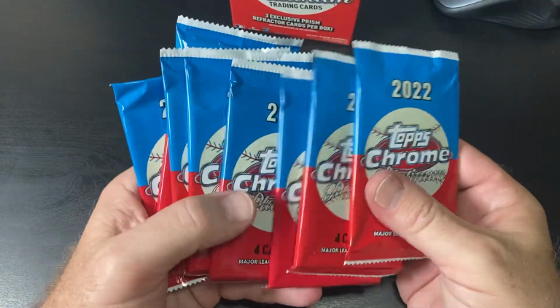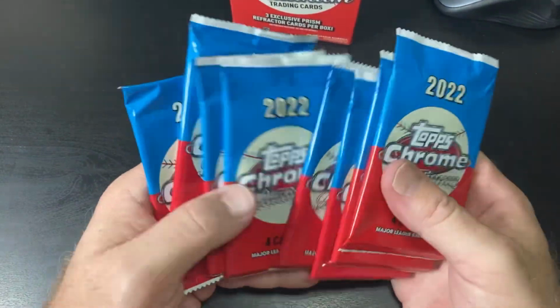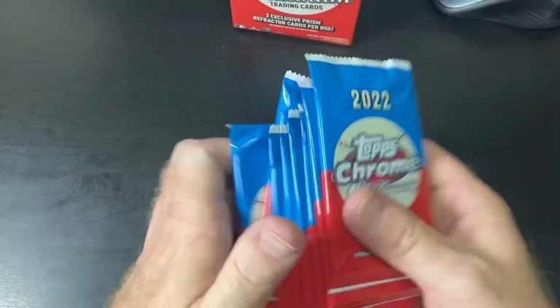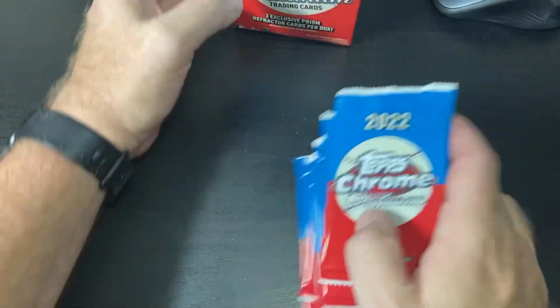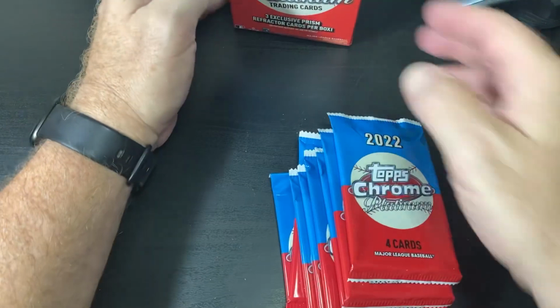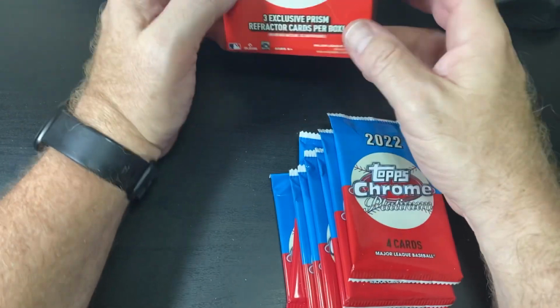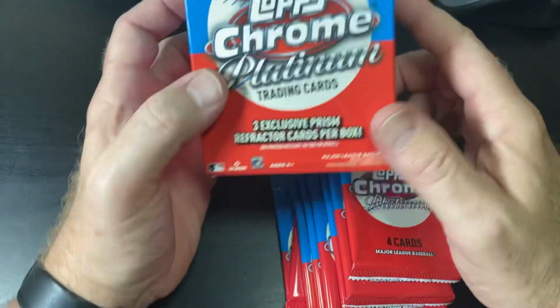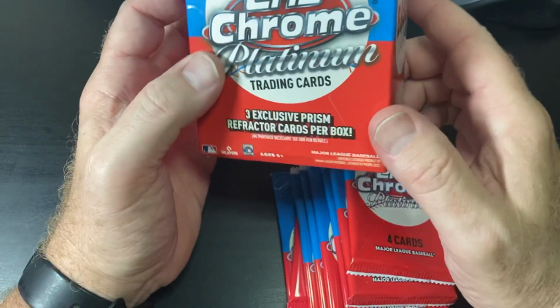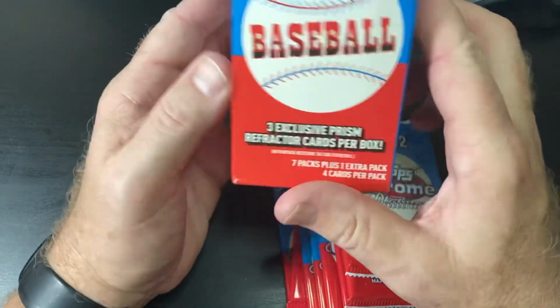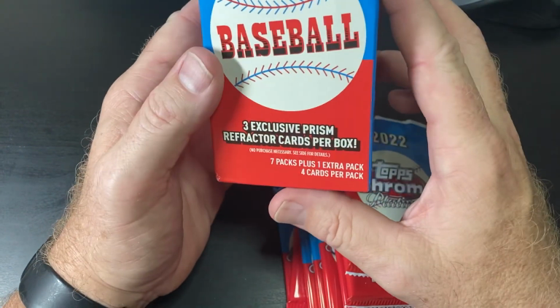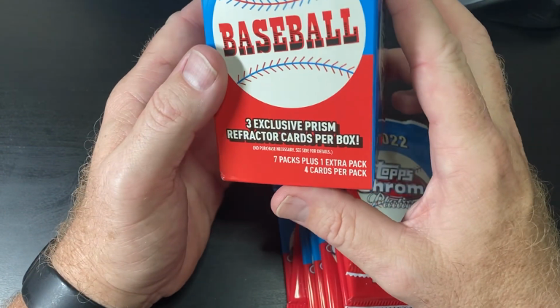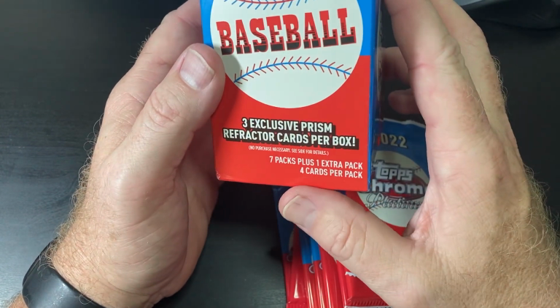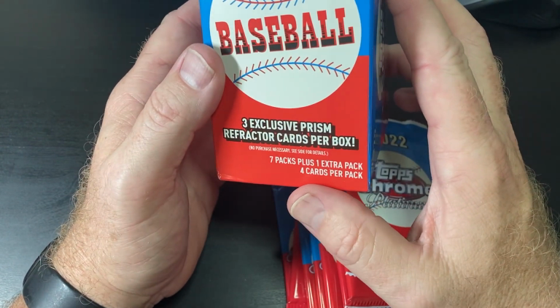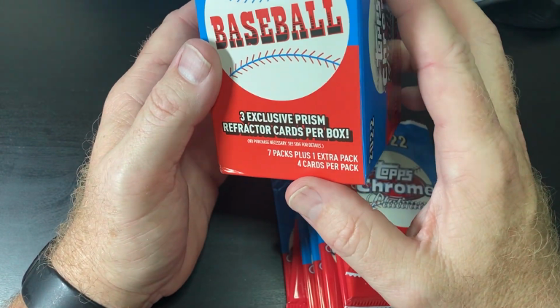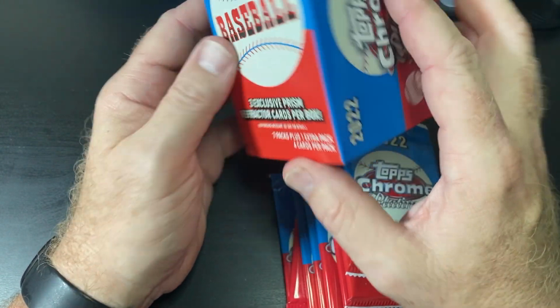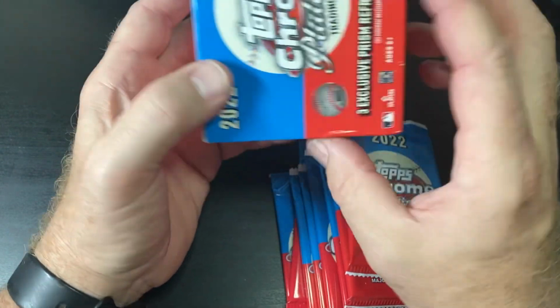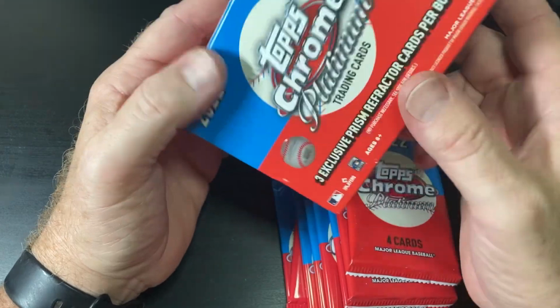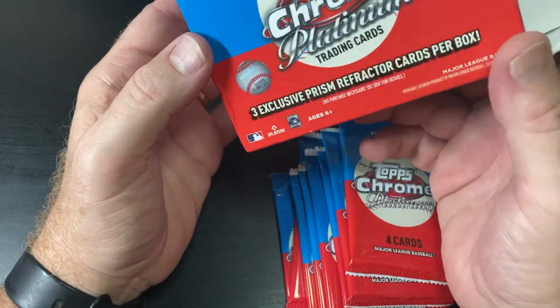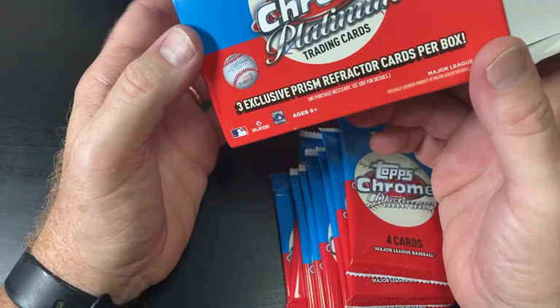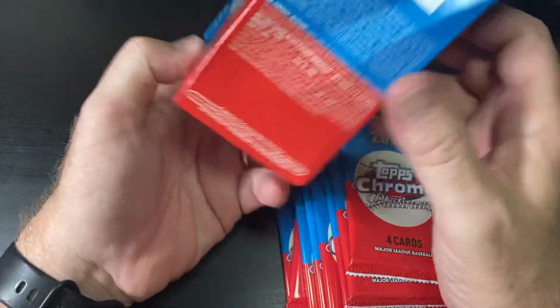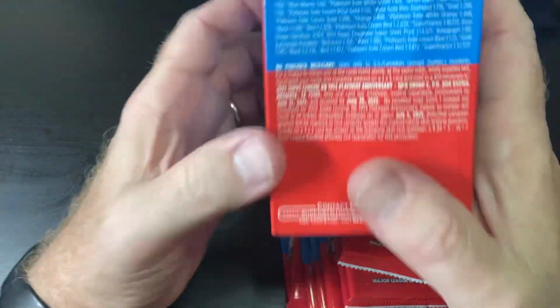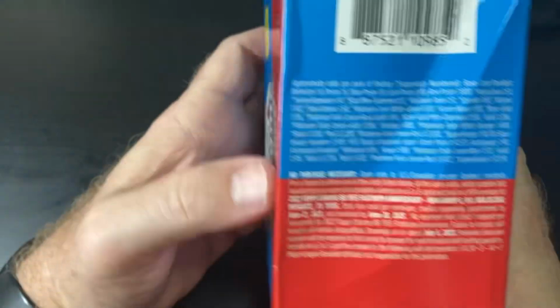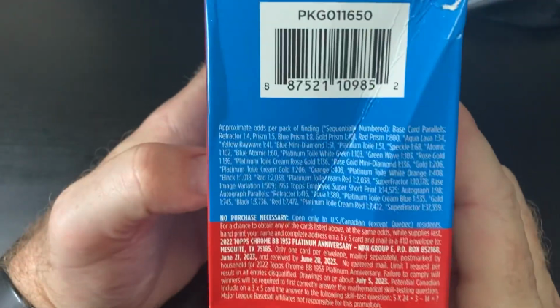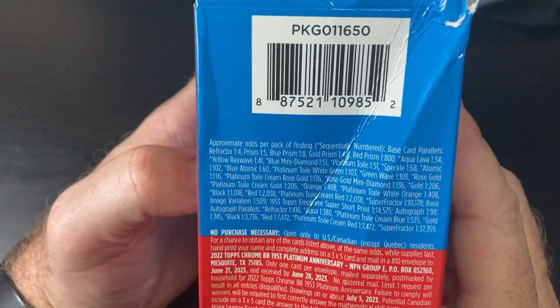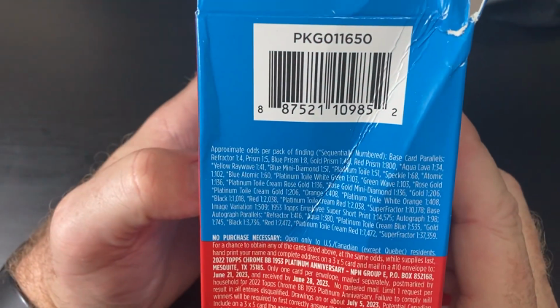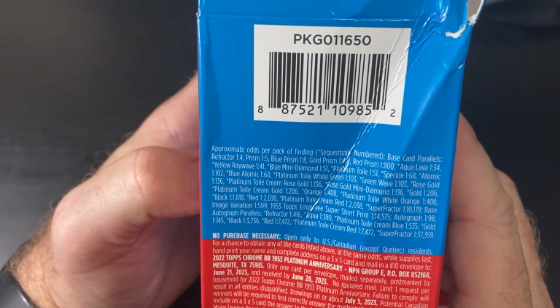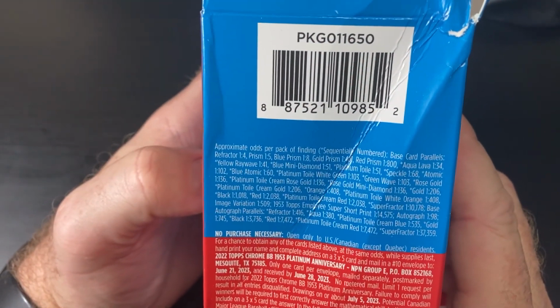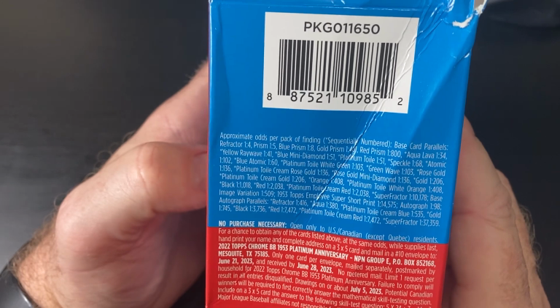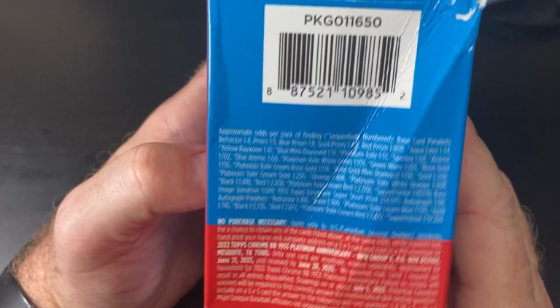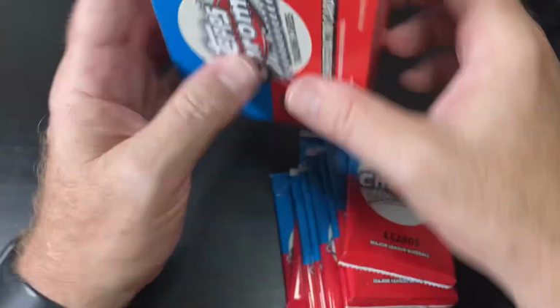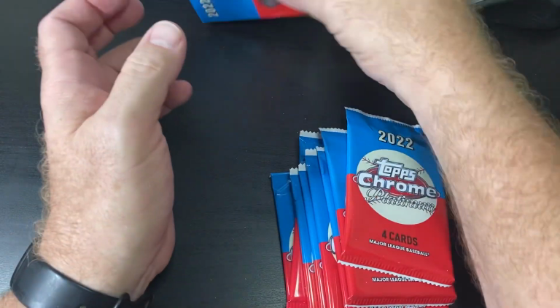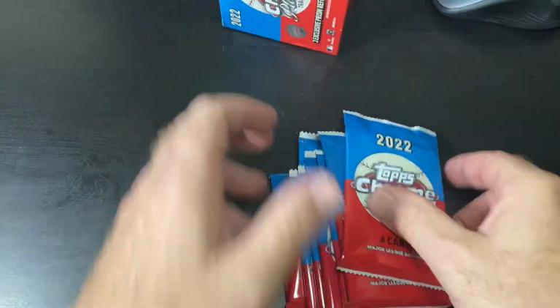You guys know, I'm sure you've opened these up before. There's three Prism cards in here. There's supposed to be 32 total cards. There's the odds right there if you want to see them on the damaged box.